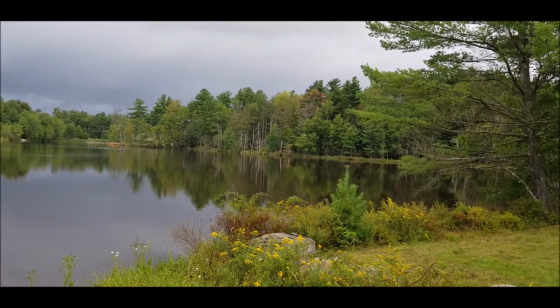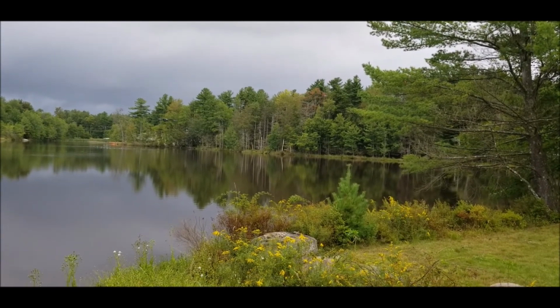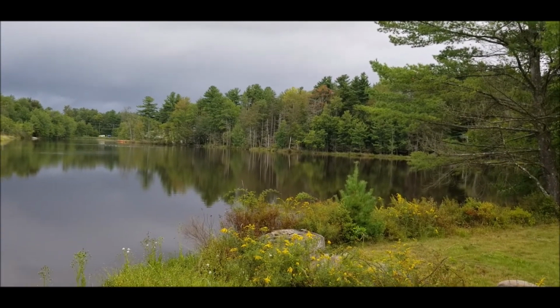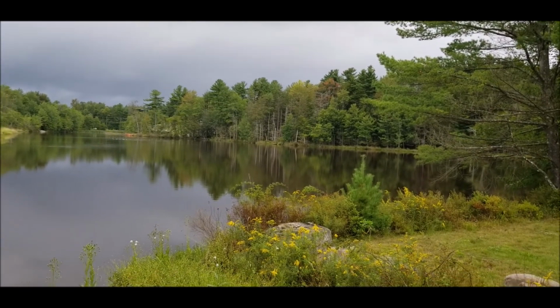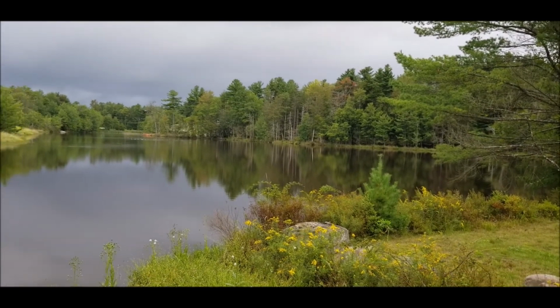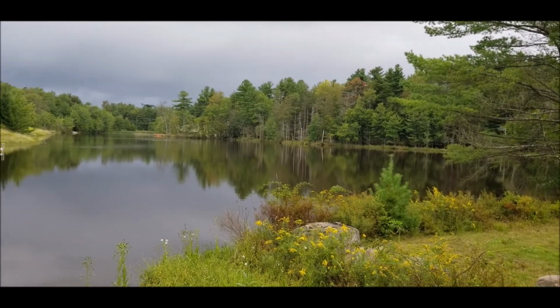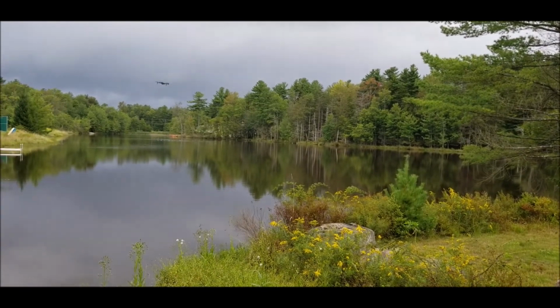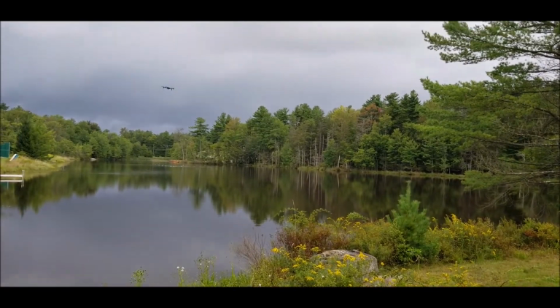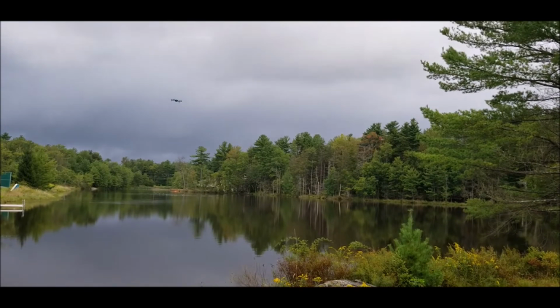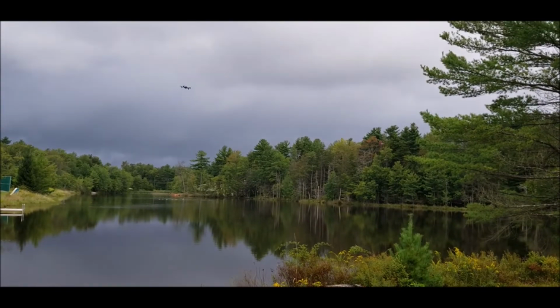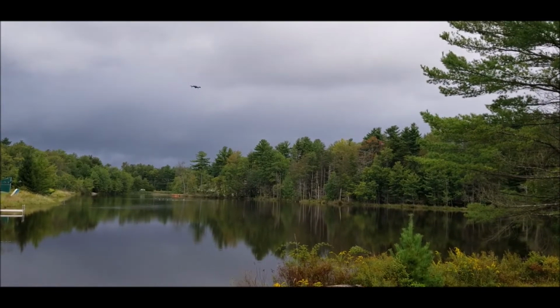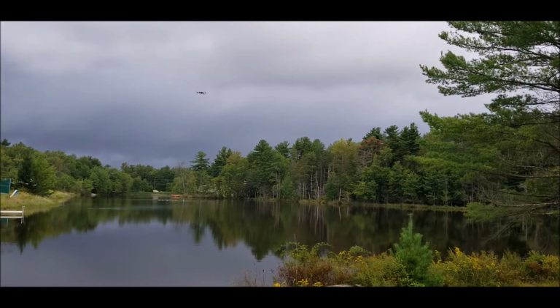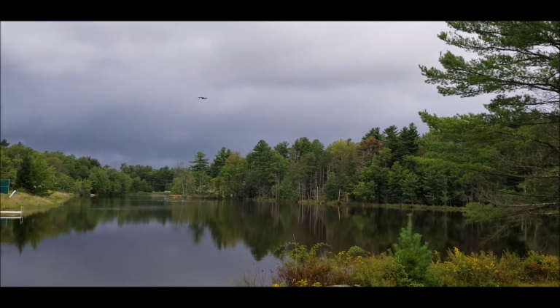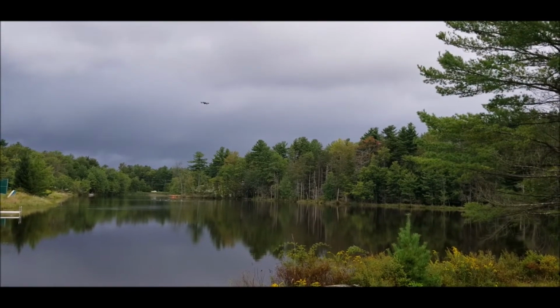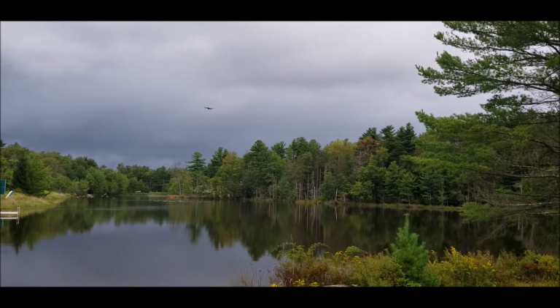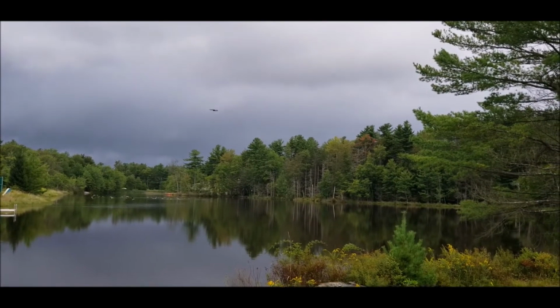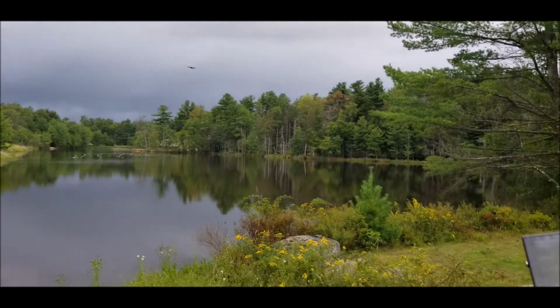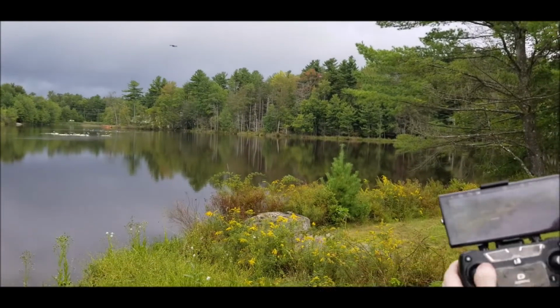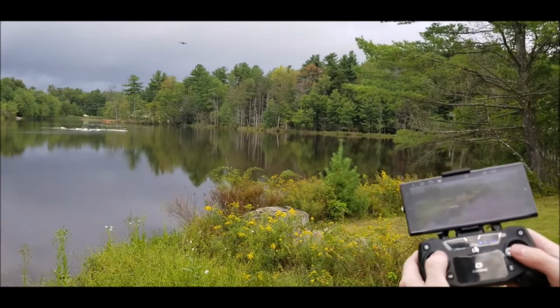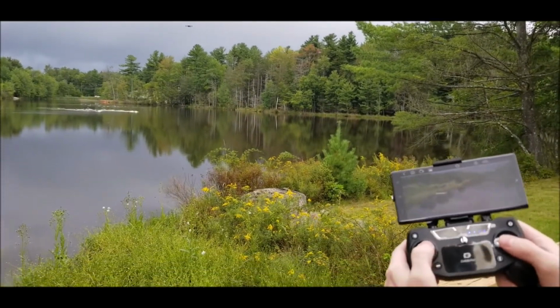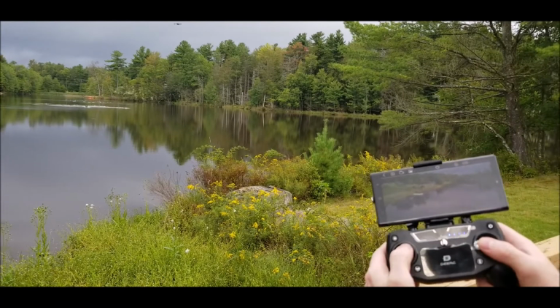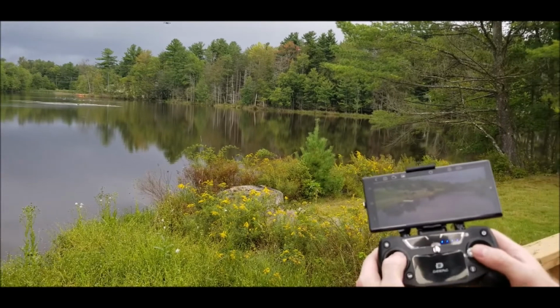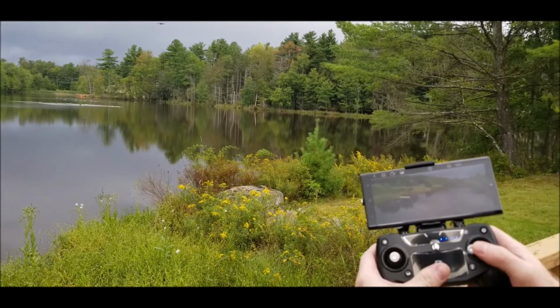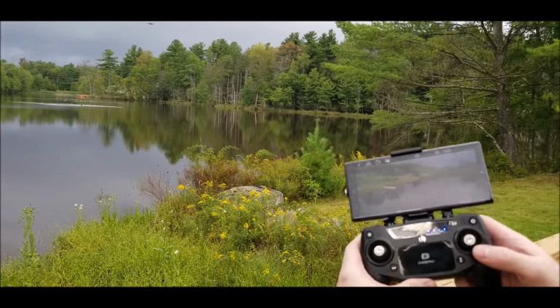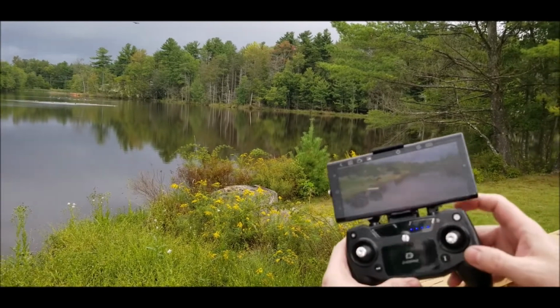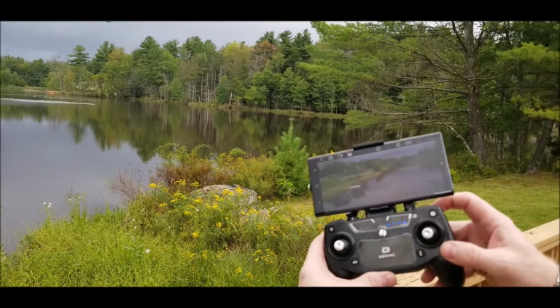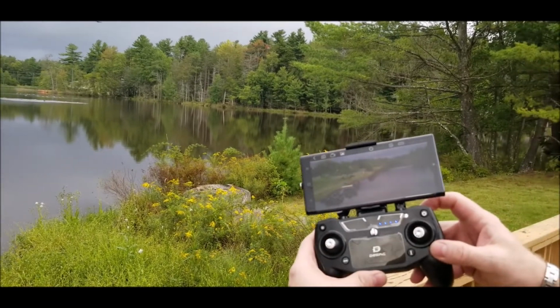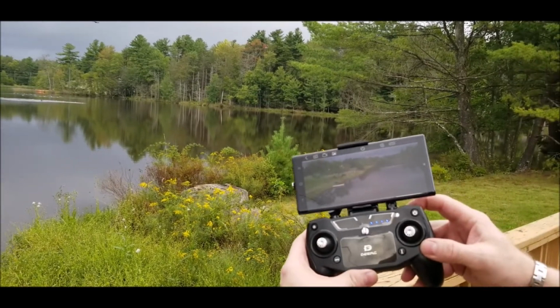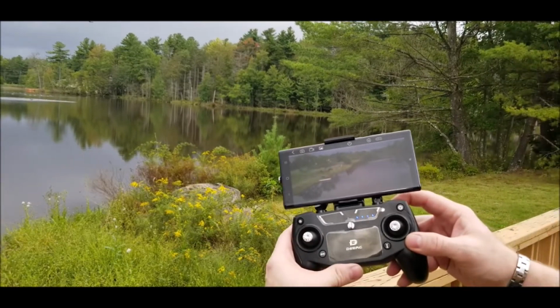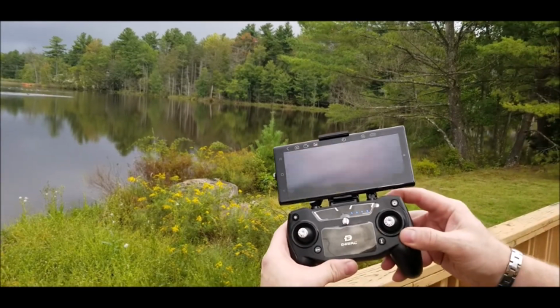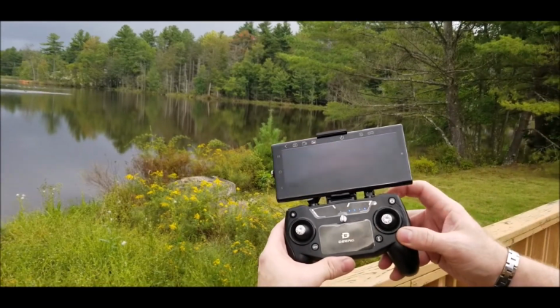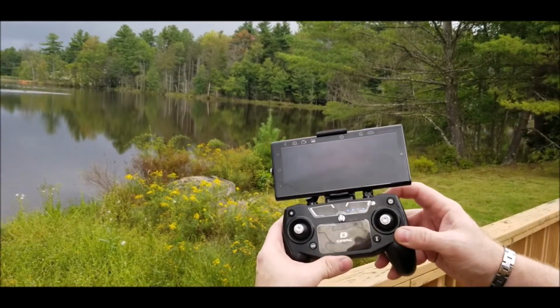We'll keep it kind of over the lake a little bit and get a little altitude. You can see from the camera view on here, and then you can tilt the camera up and down.